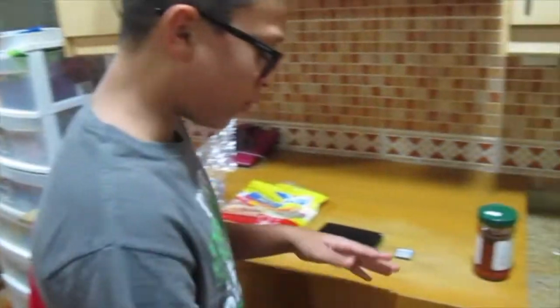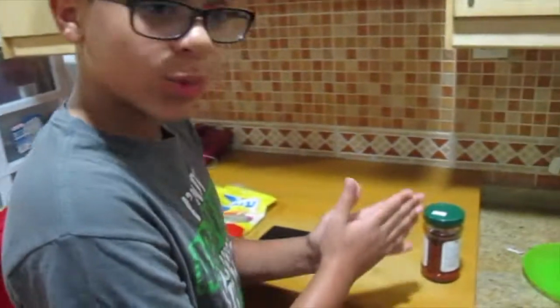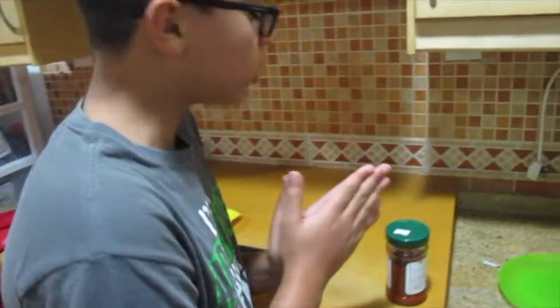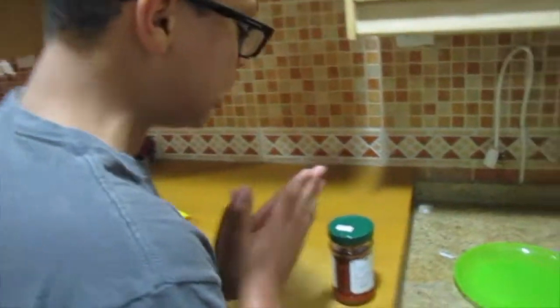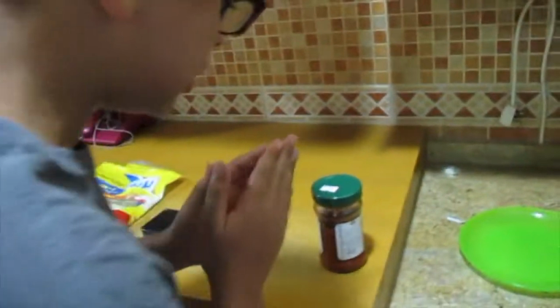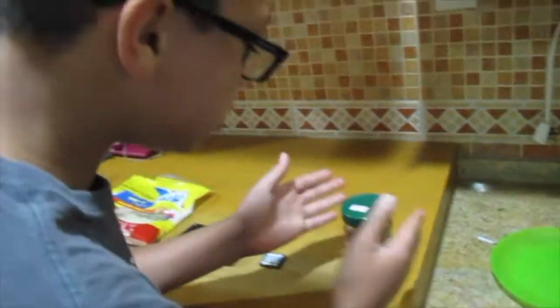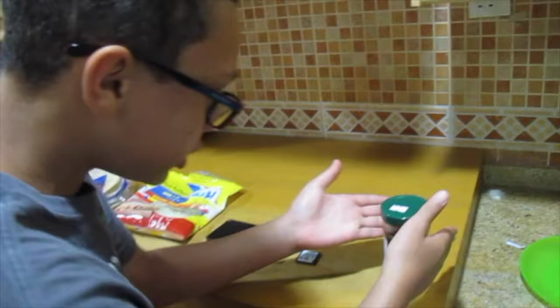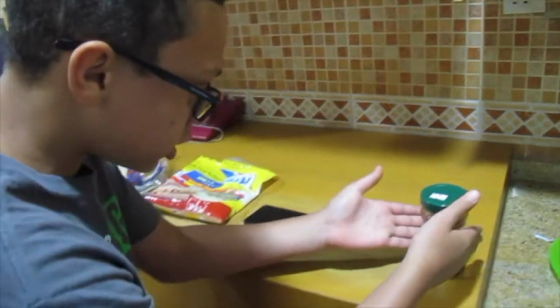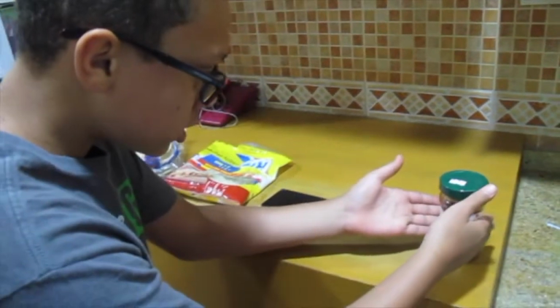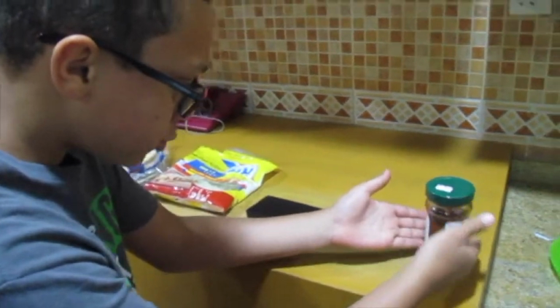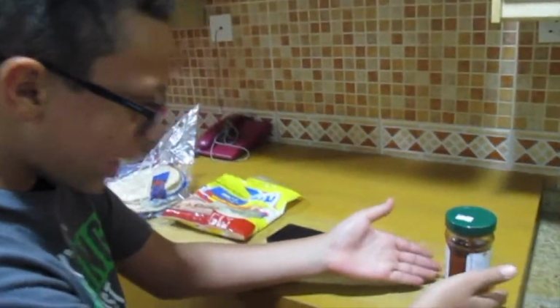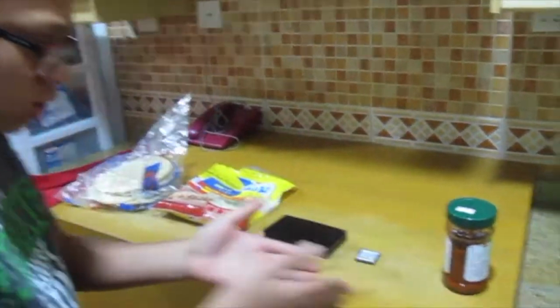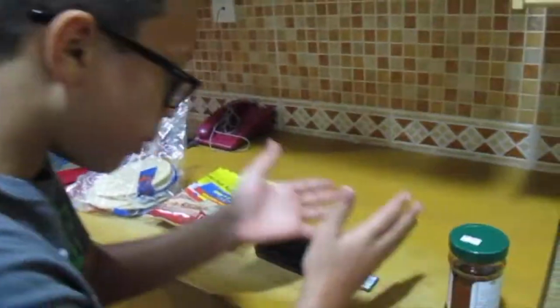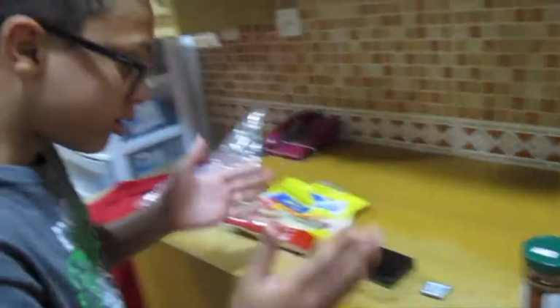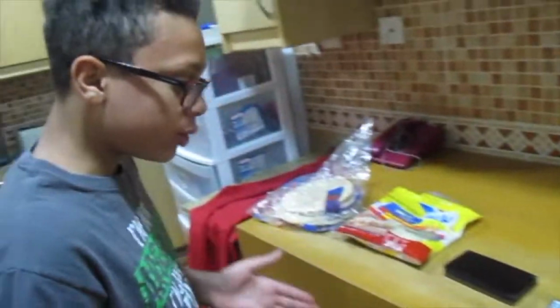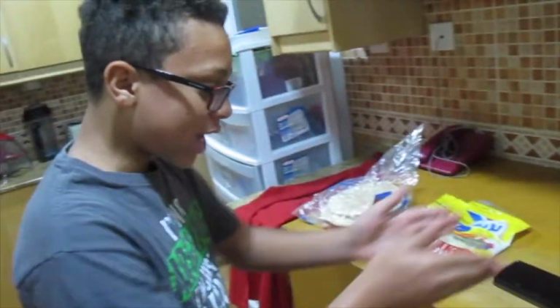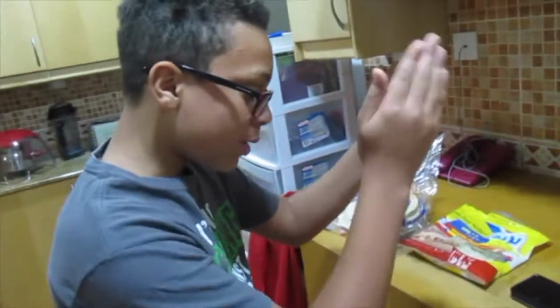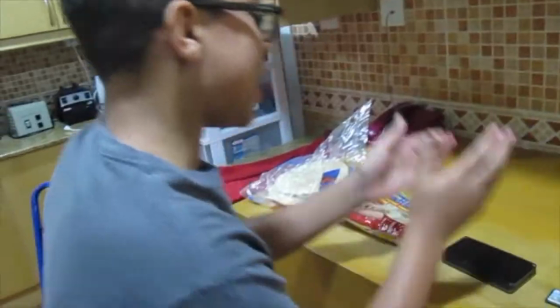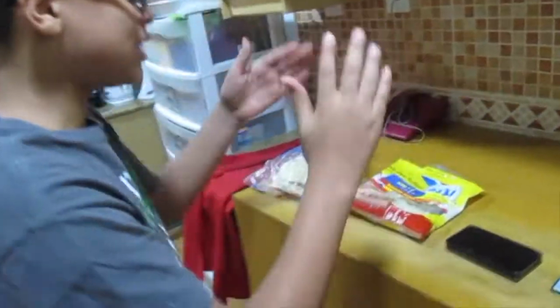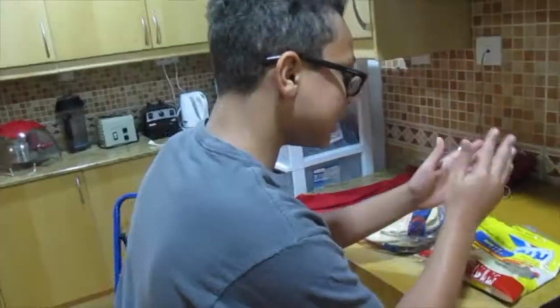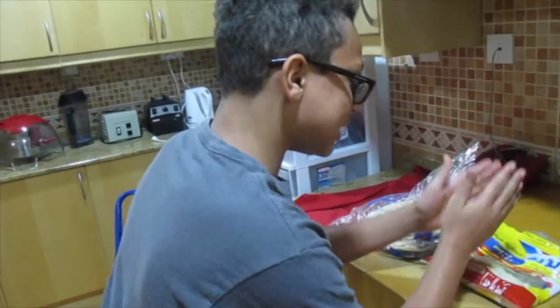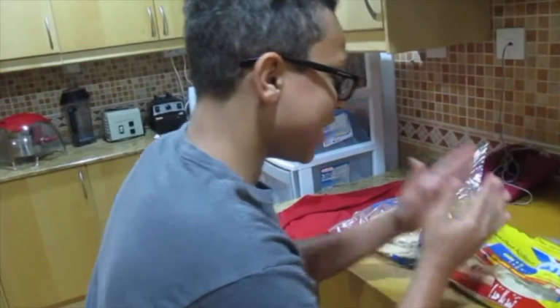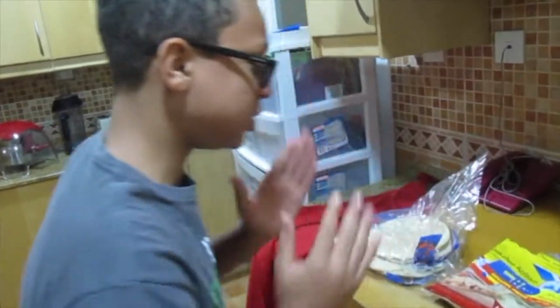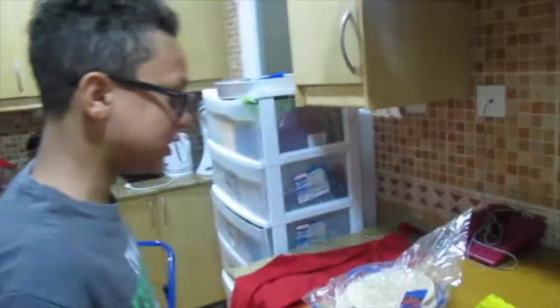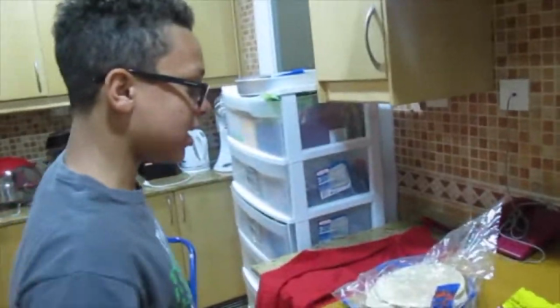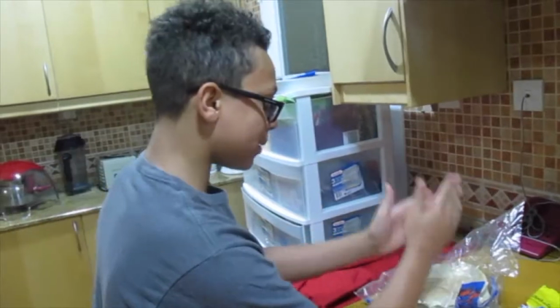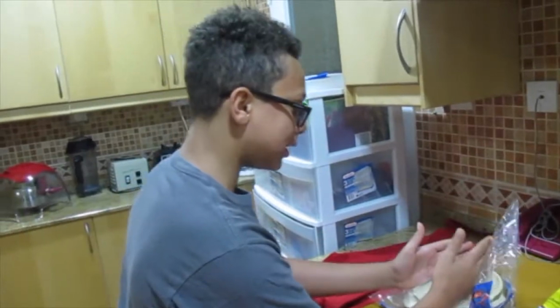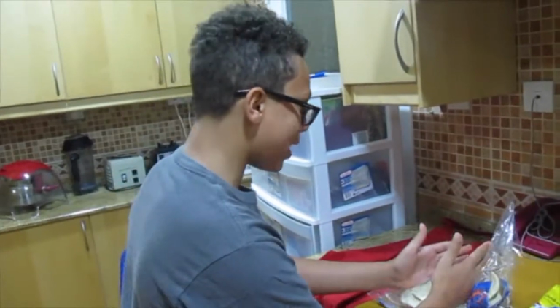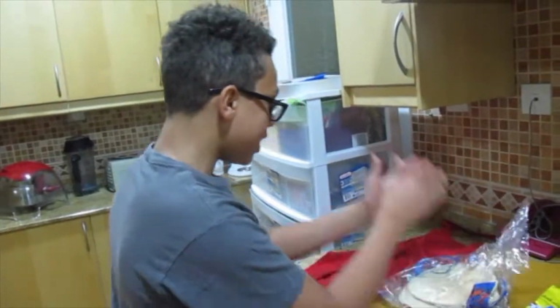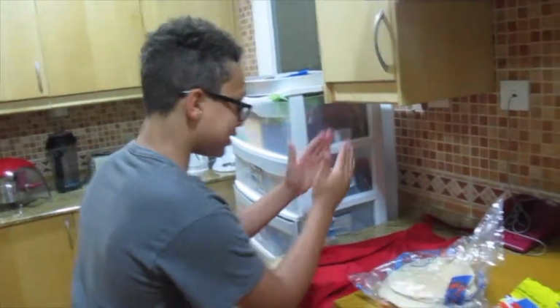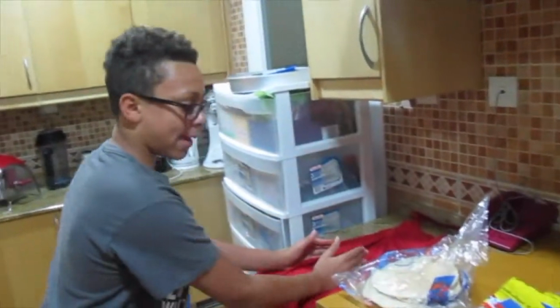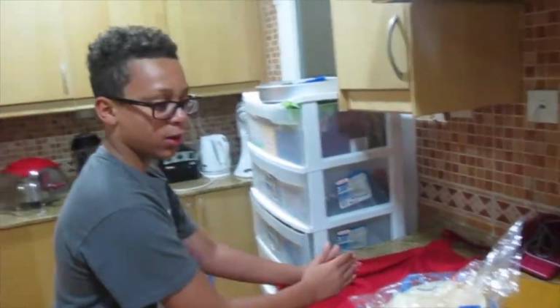So first what you're gonna need is some spaghetti sauce, the mozzarella cheese, the pita bread, and the apron.